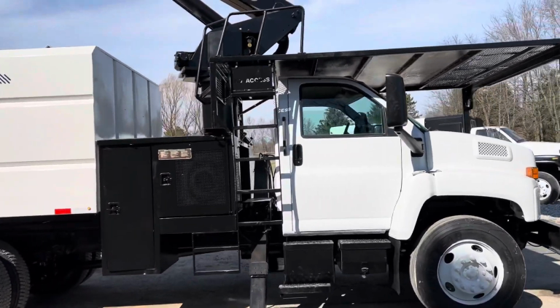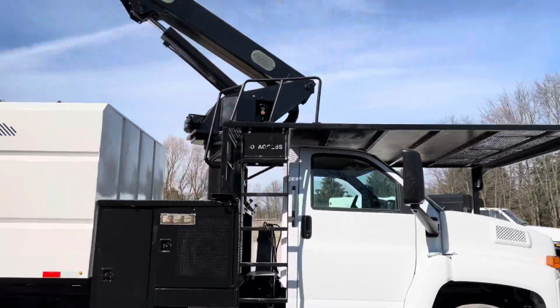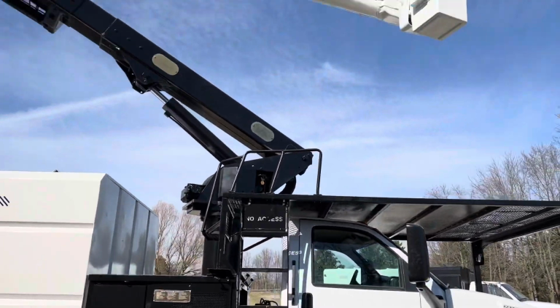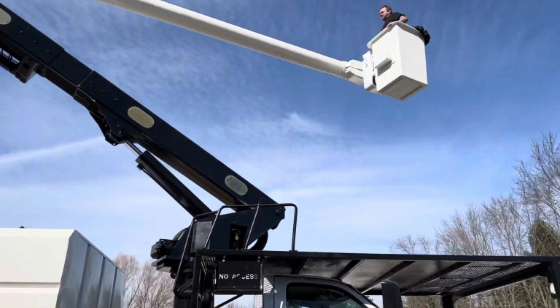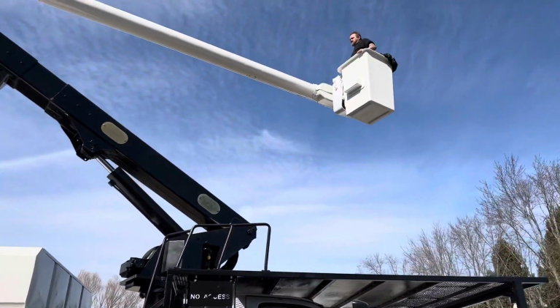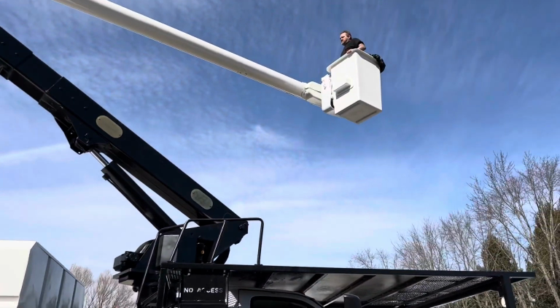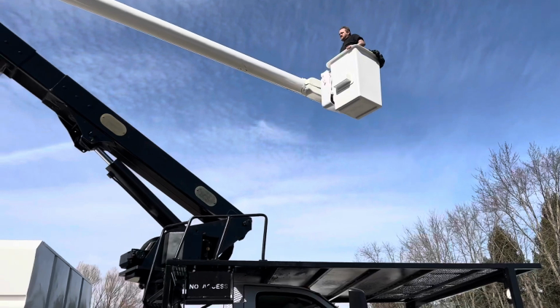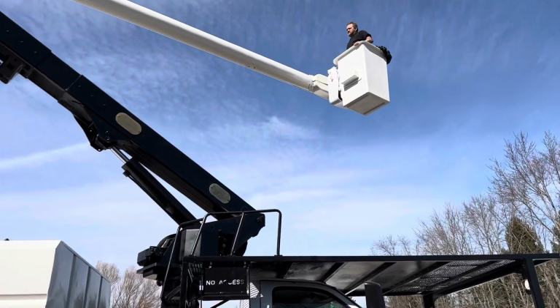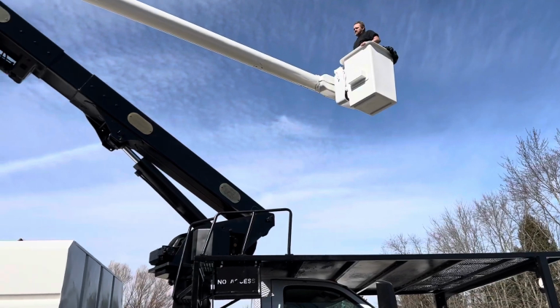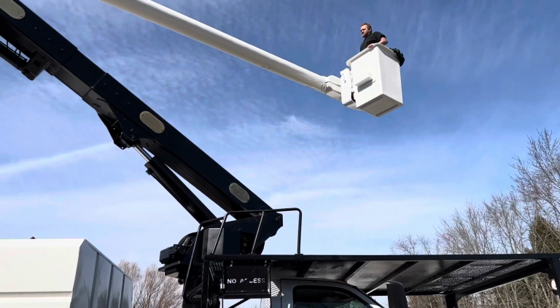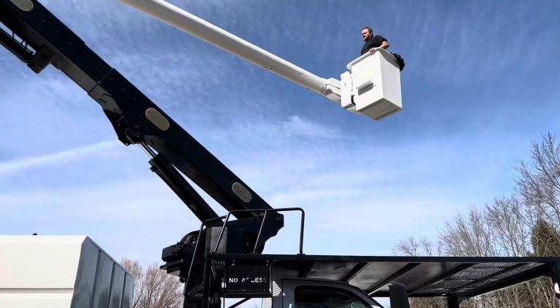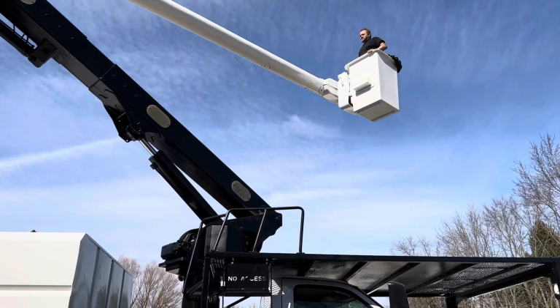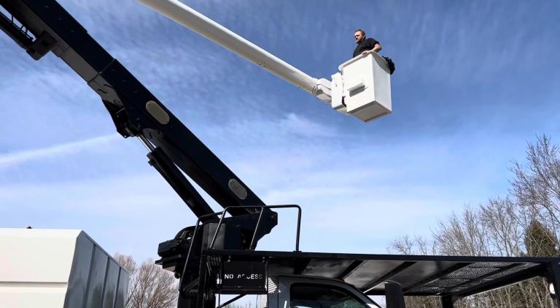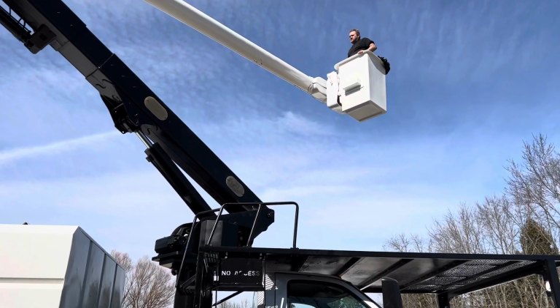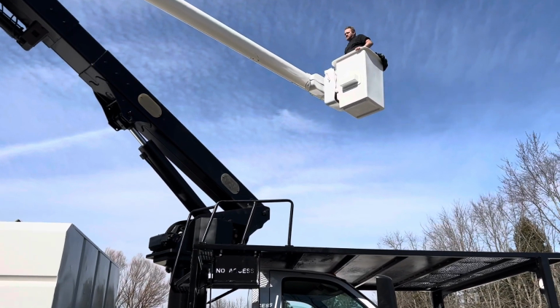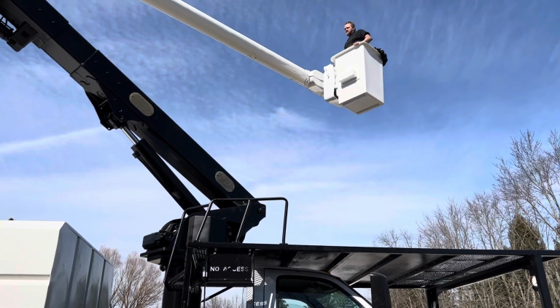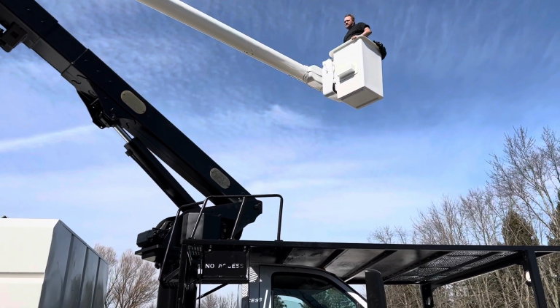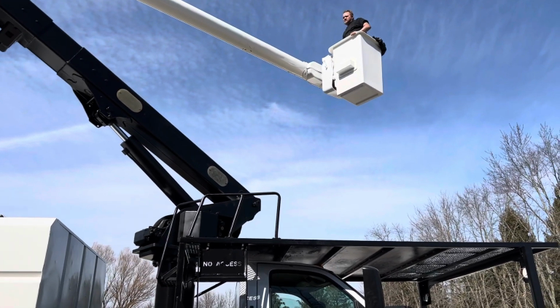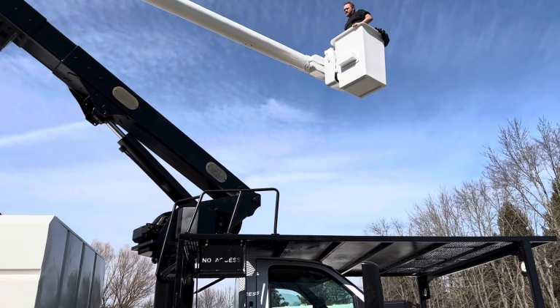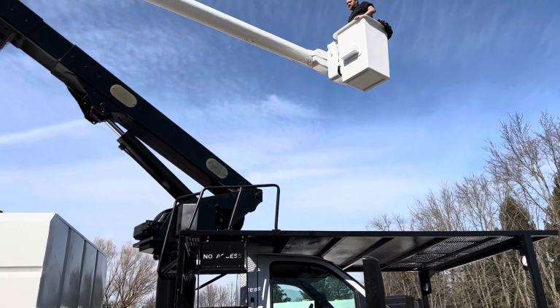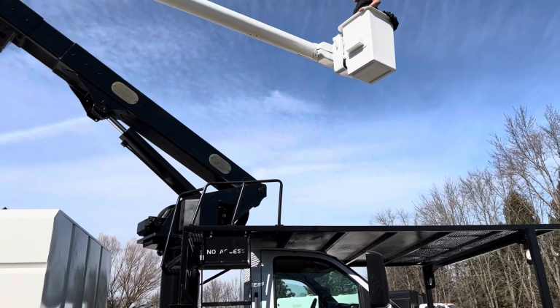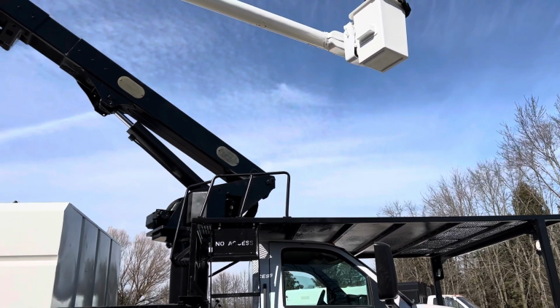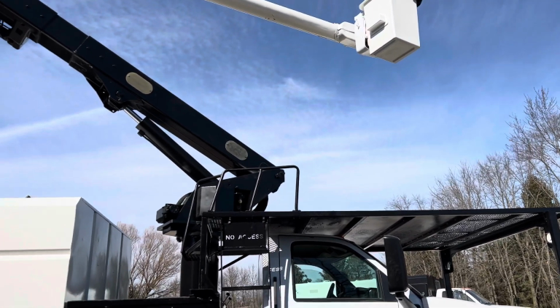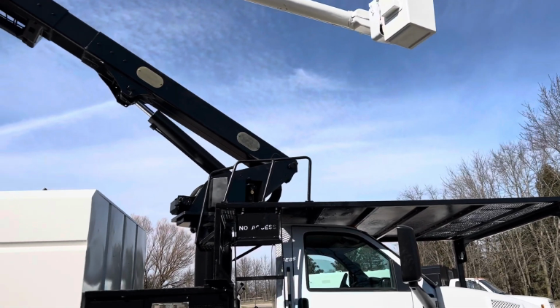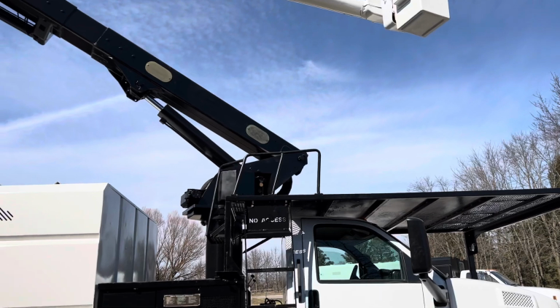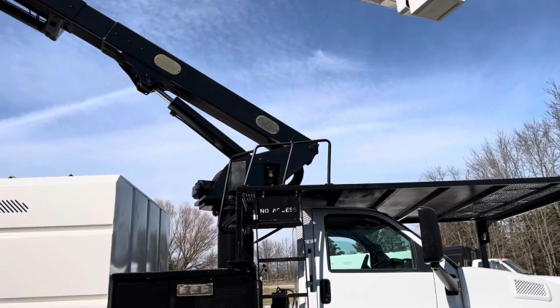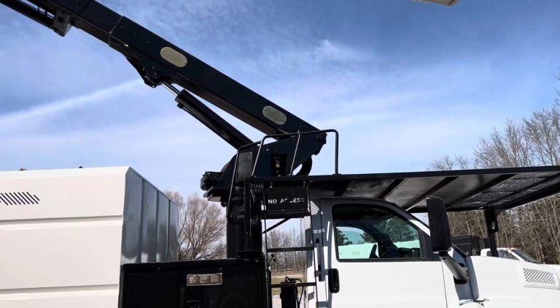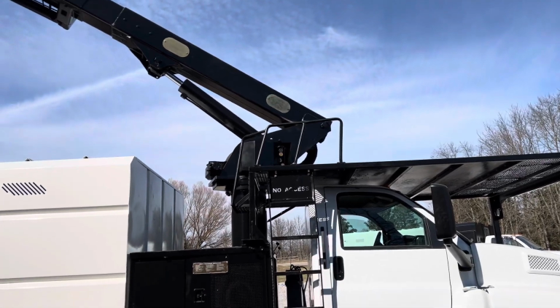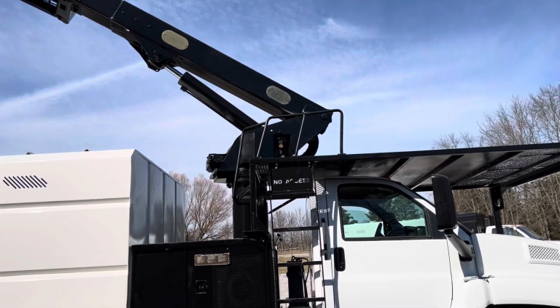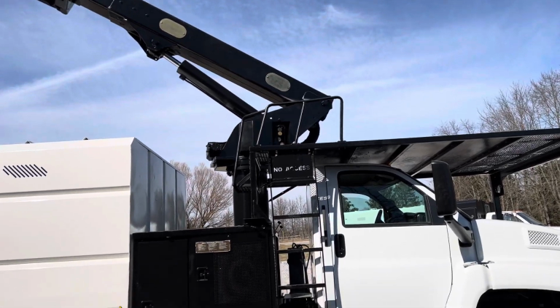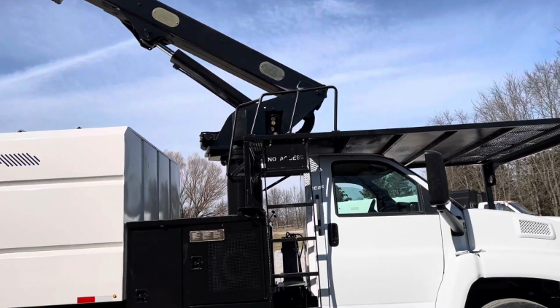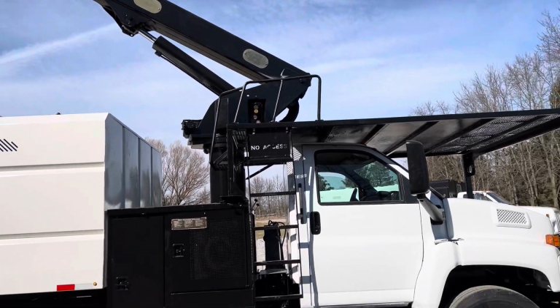This unit operates great. I'm selling it to you work-ready and boom certified. It's standing tall here in the video and ready to go.